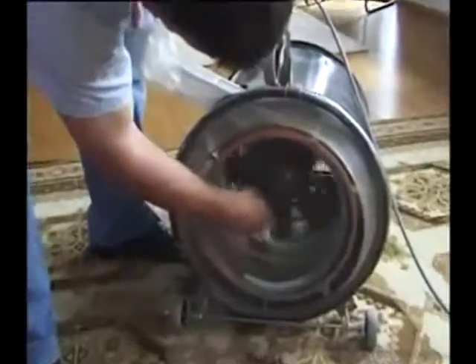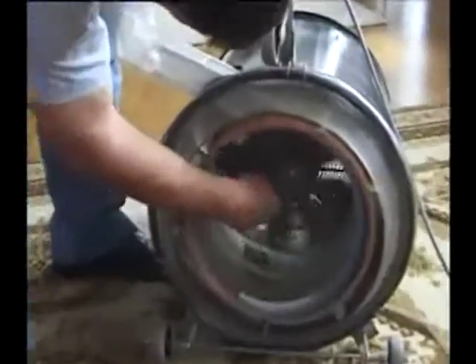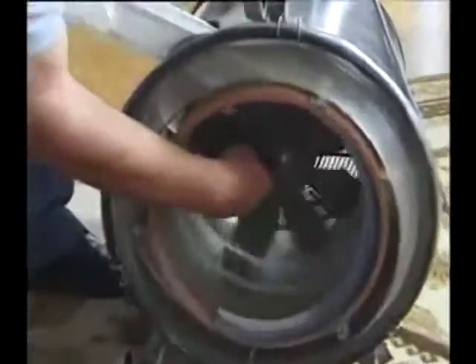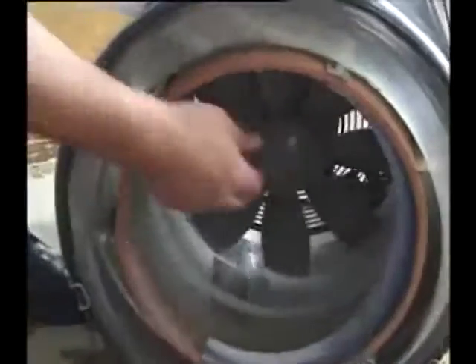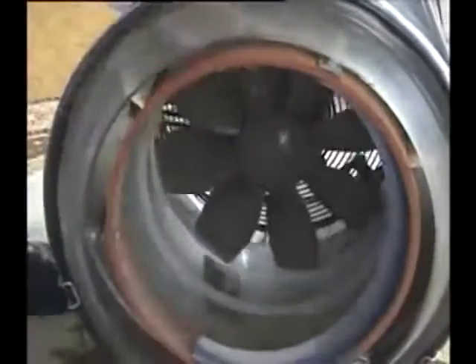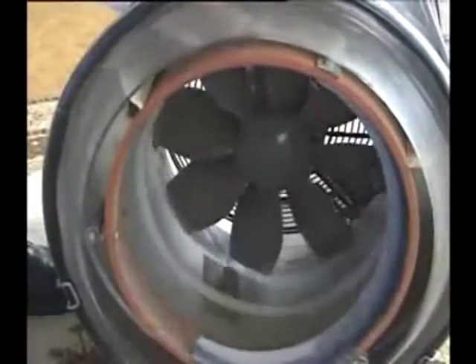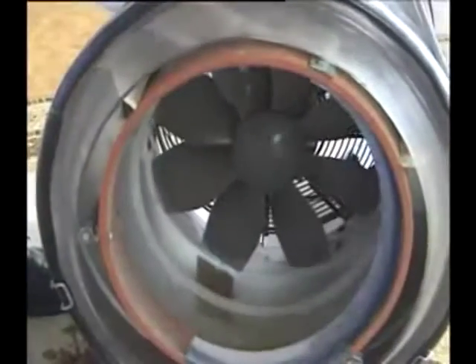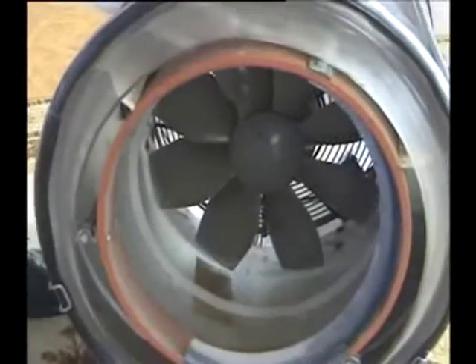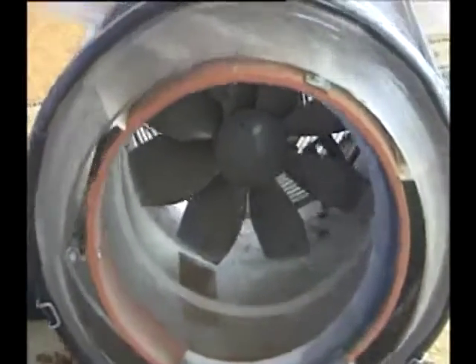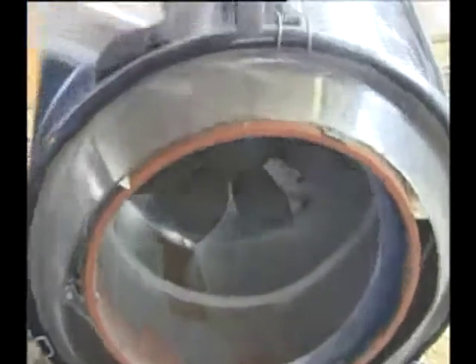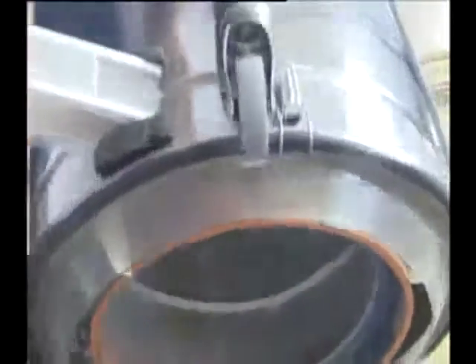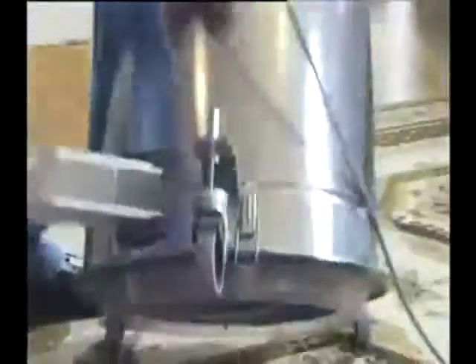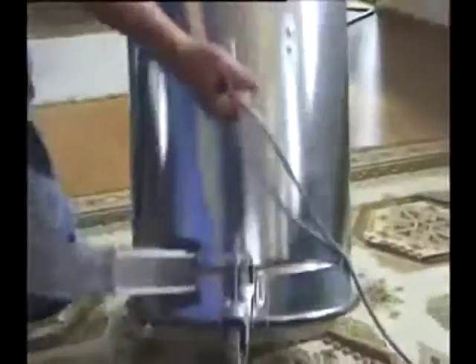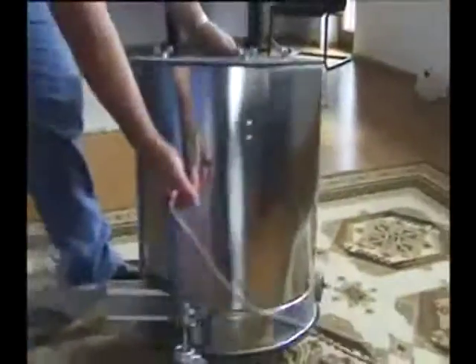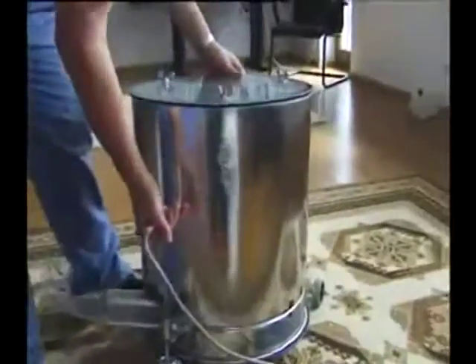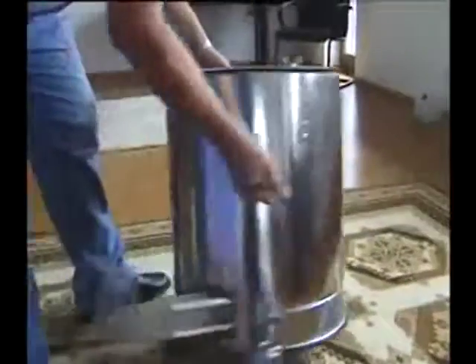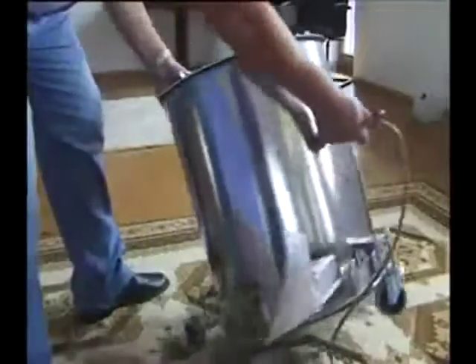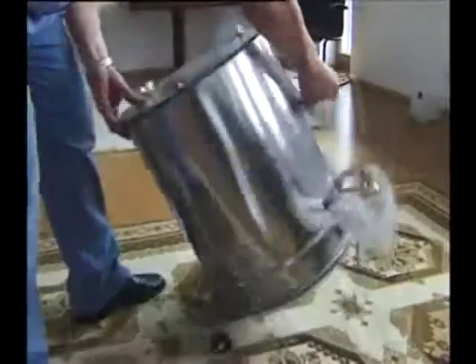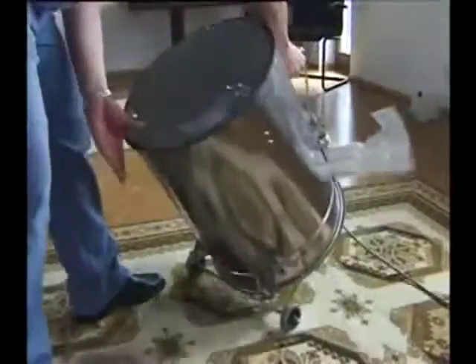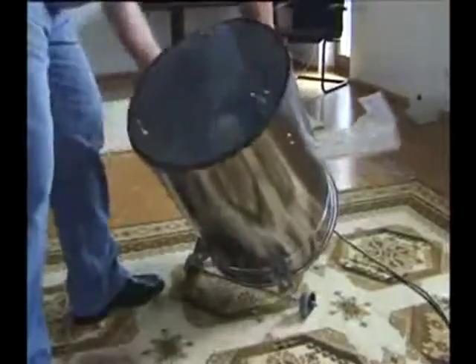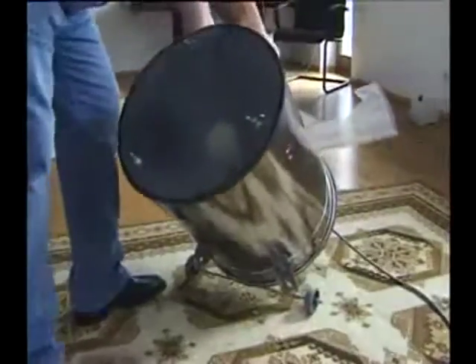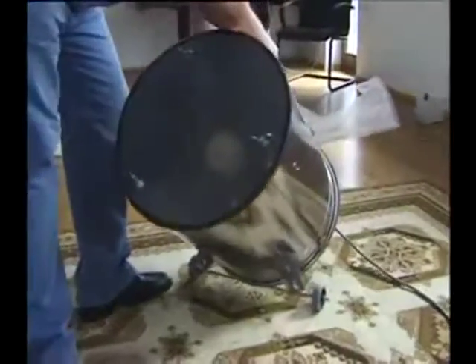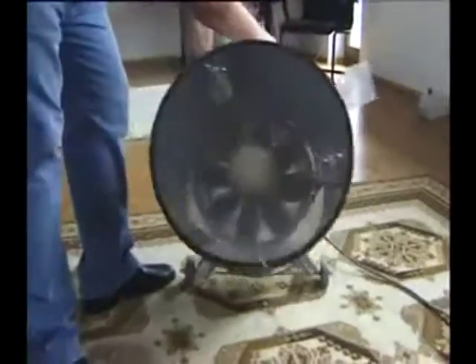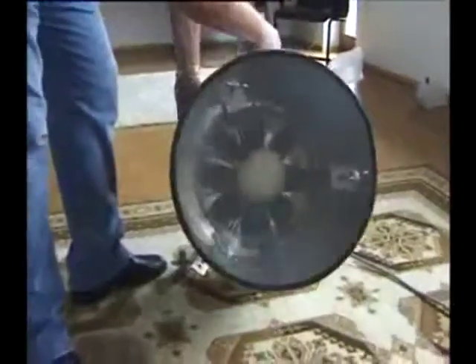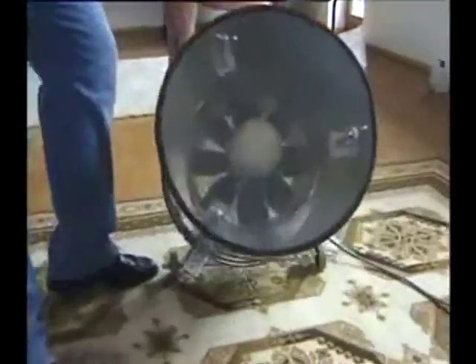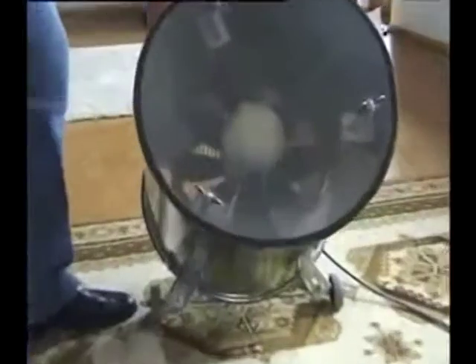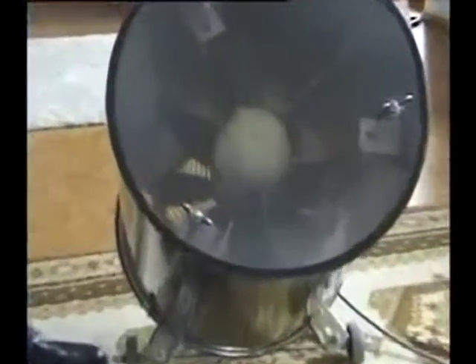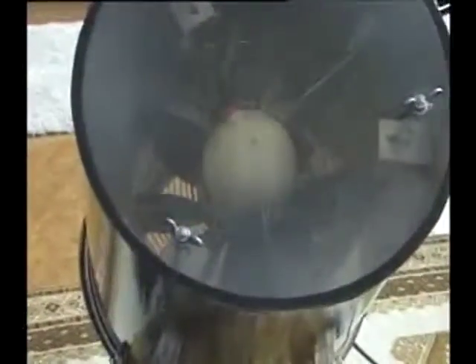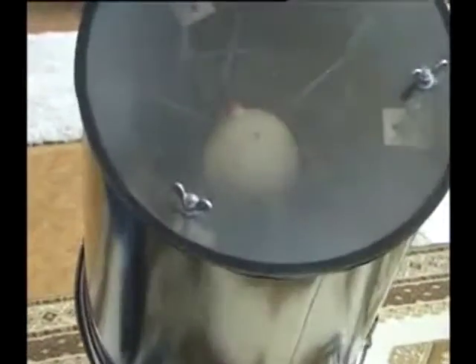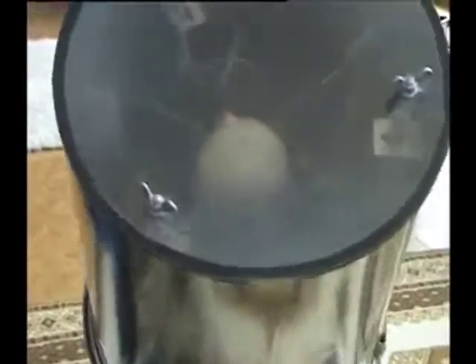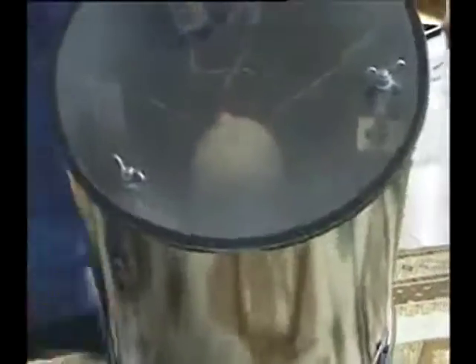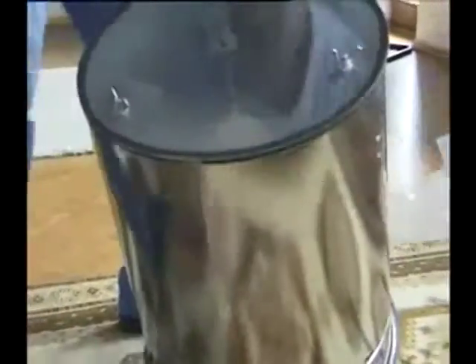Here you can see the propeller. This transparent cover shows the function of the system. It is completely sealed, producing a closed air circulation within the system.